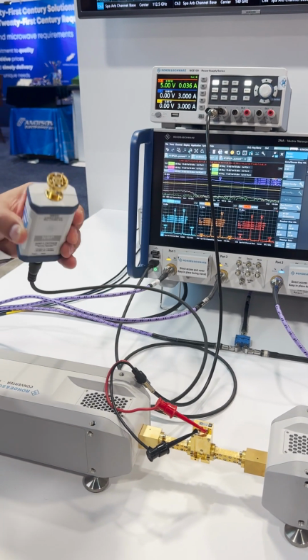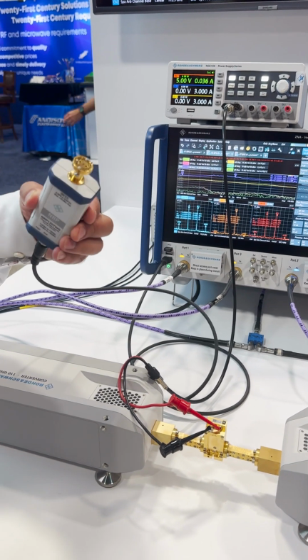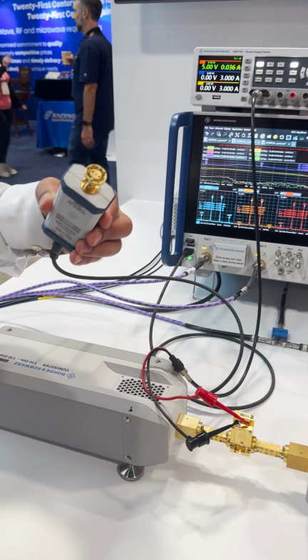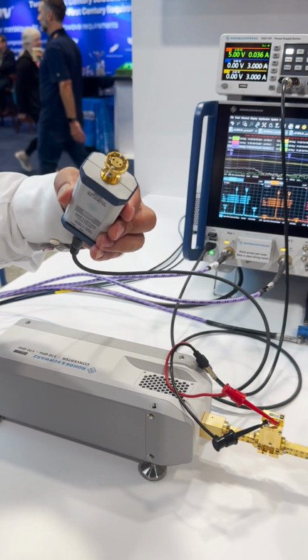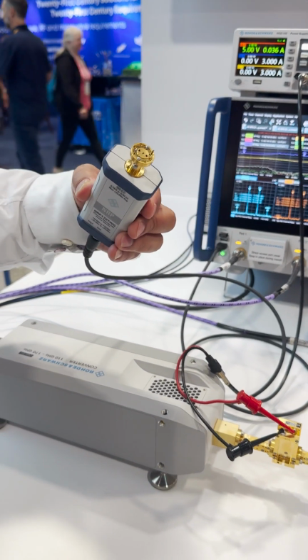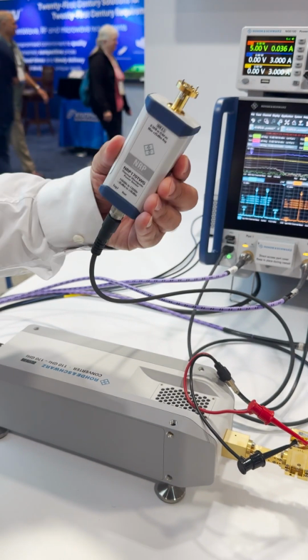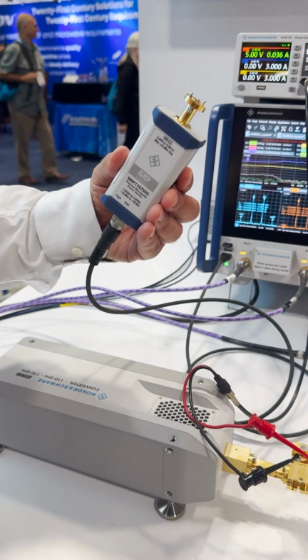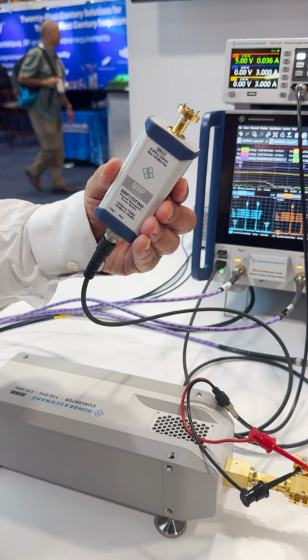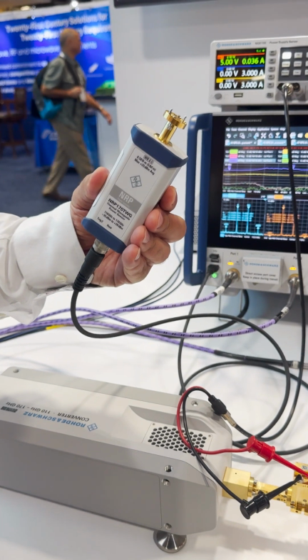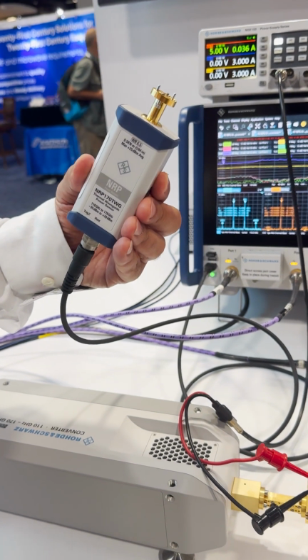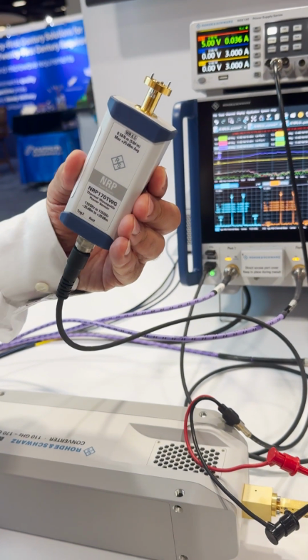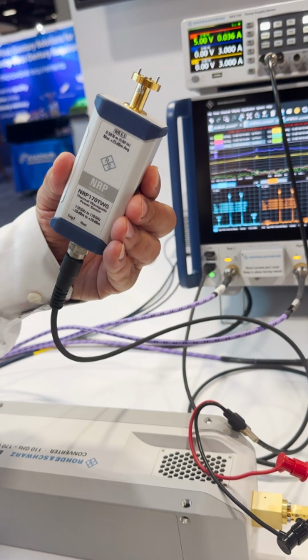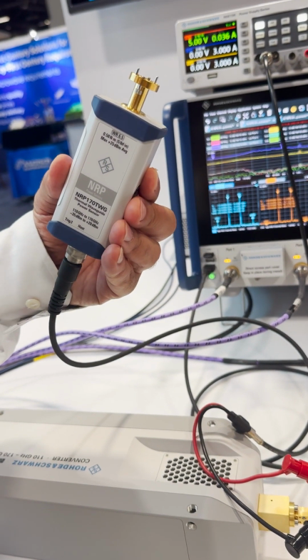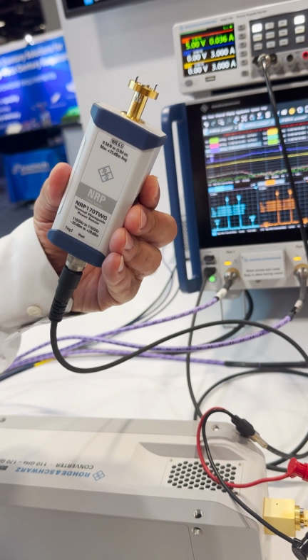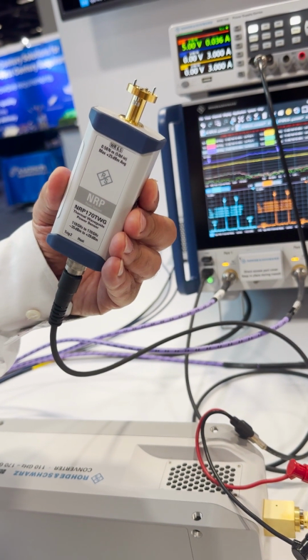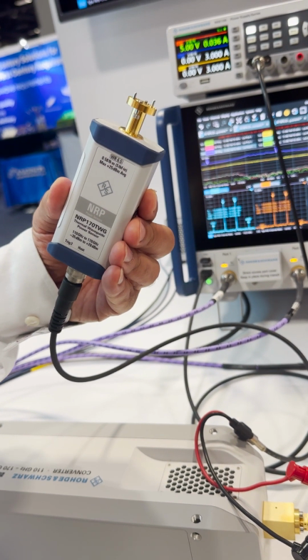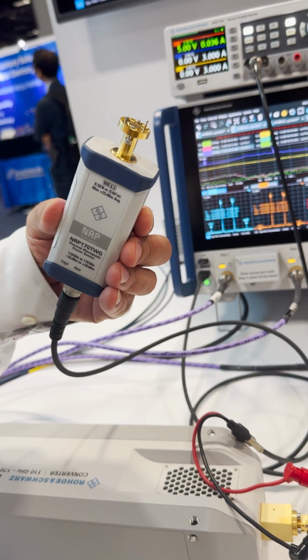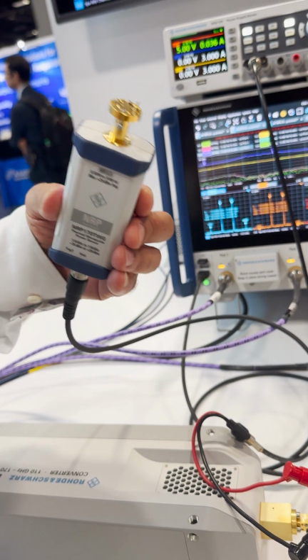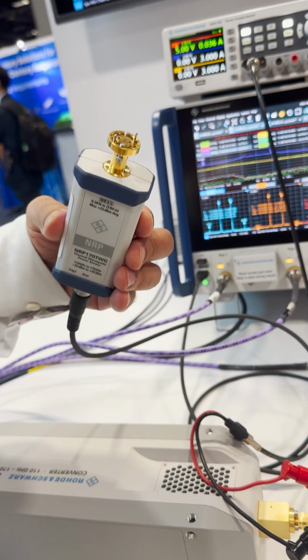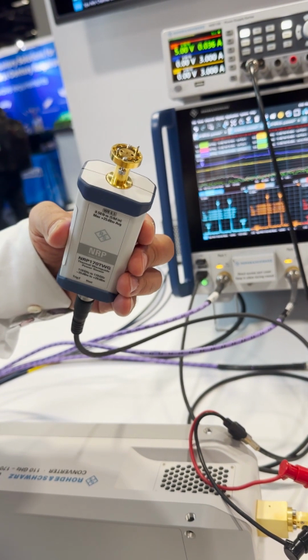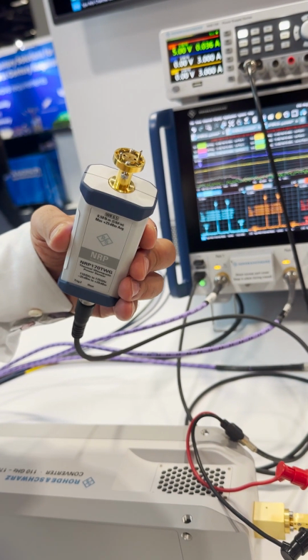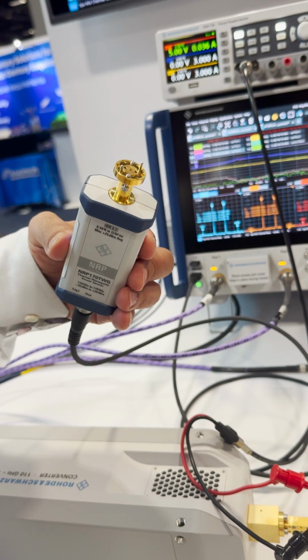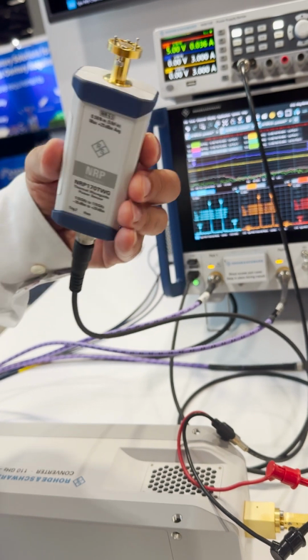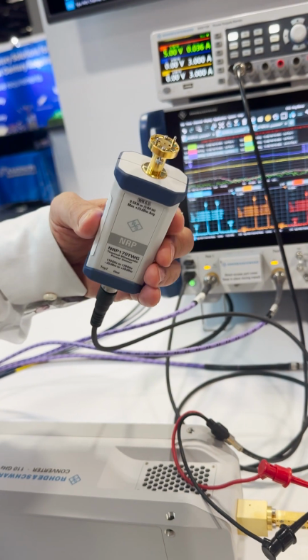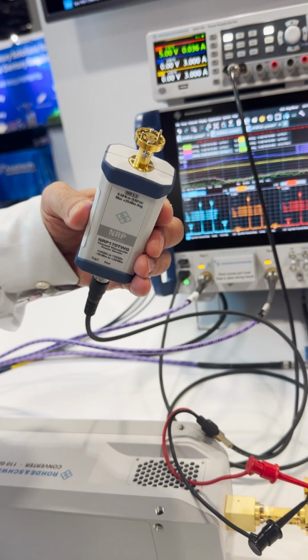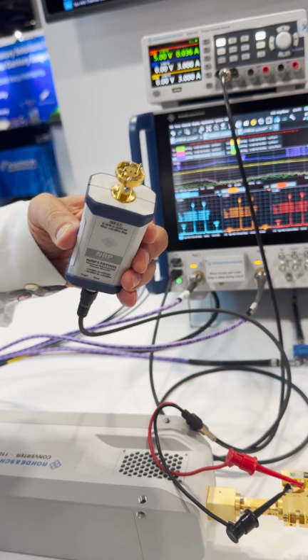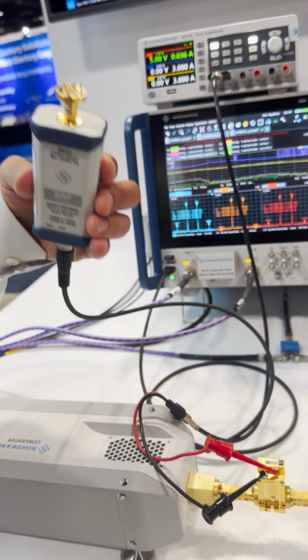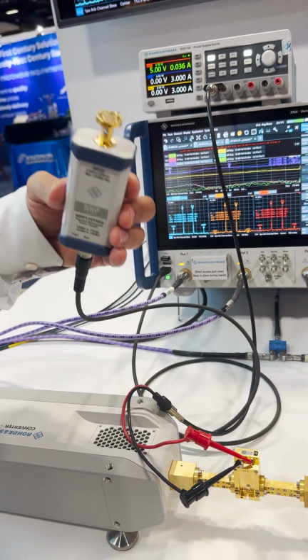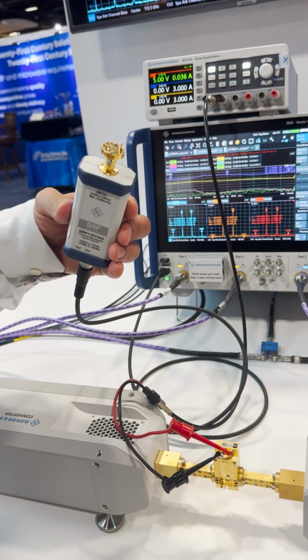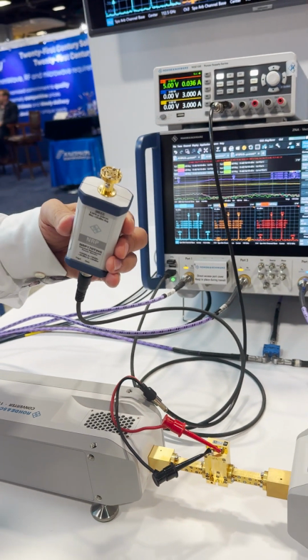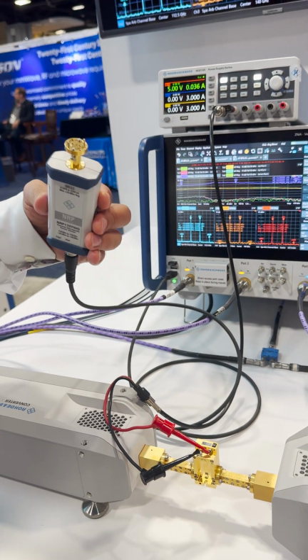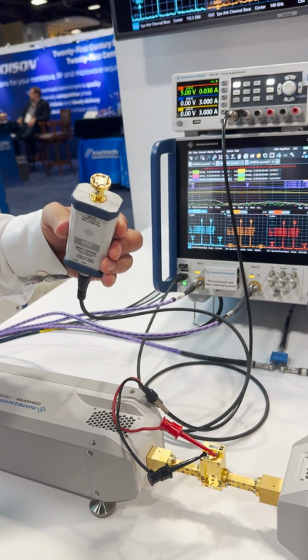You can do an easy power calibration with our new D-band NRP sensor that is USB plugged — that is really great dynamic. You can also do an easy power compression measurement.